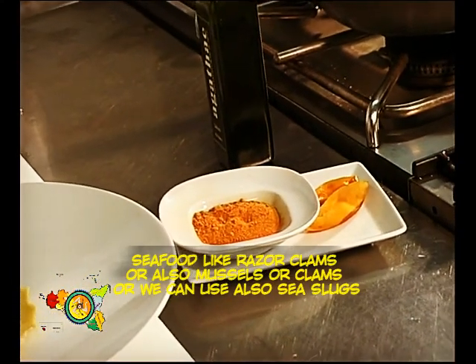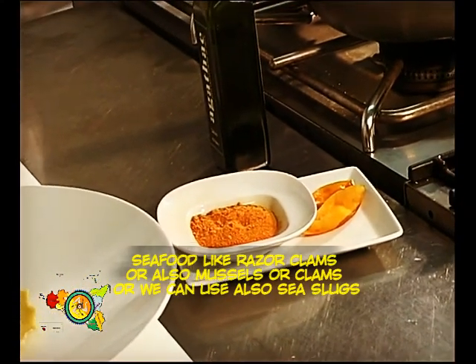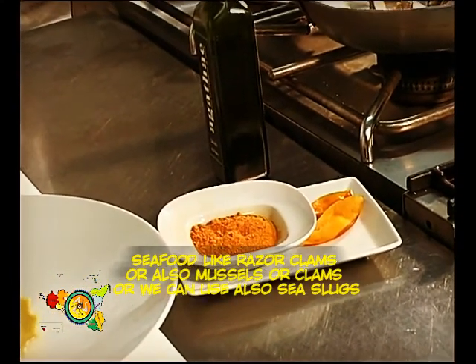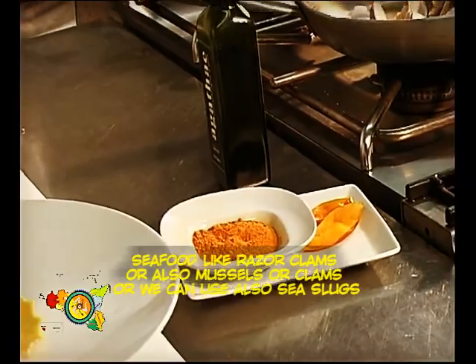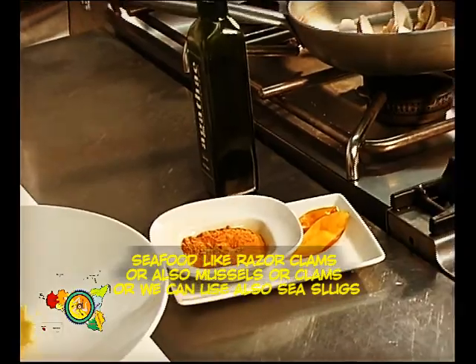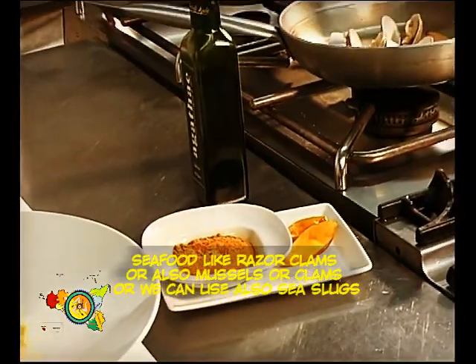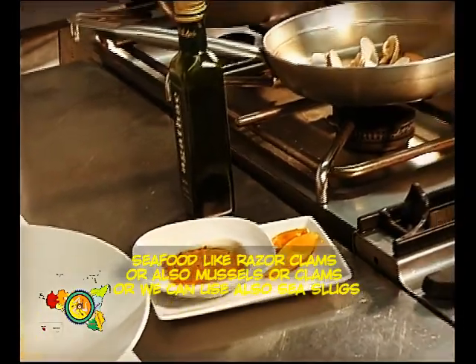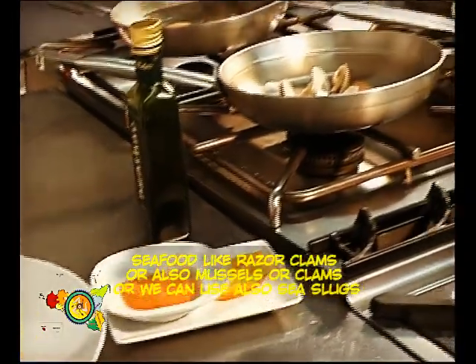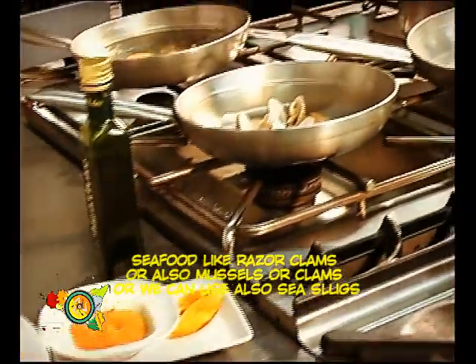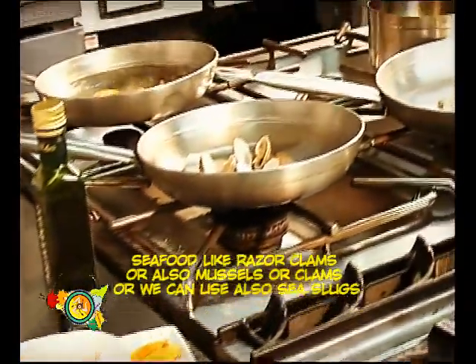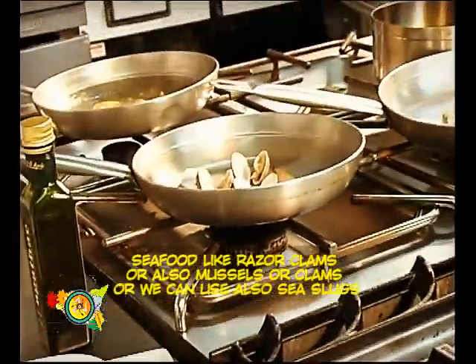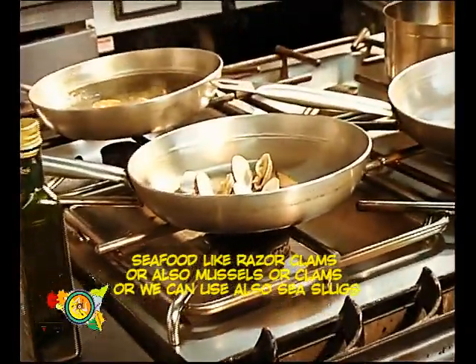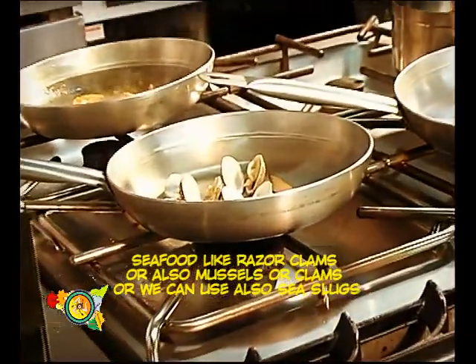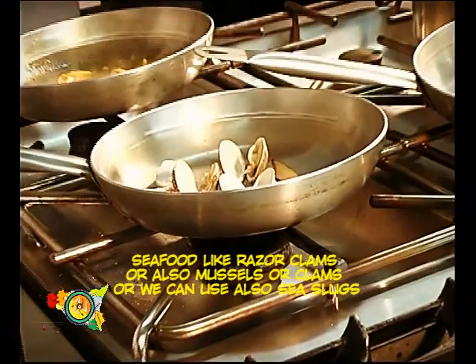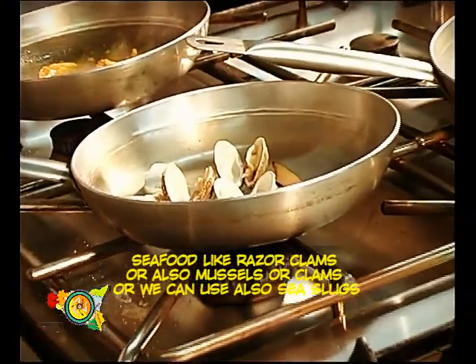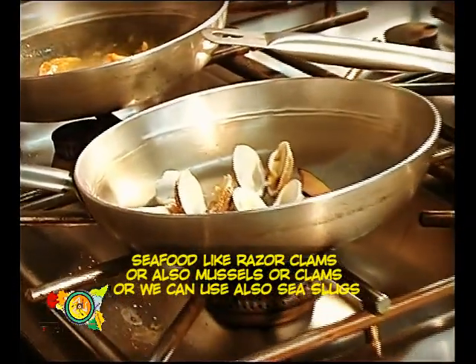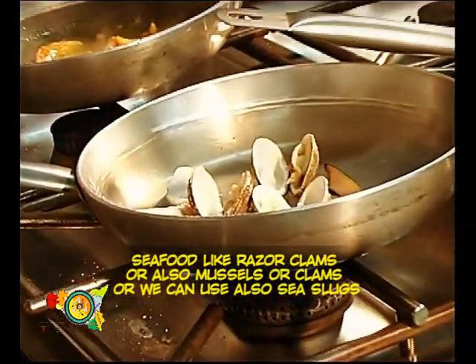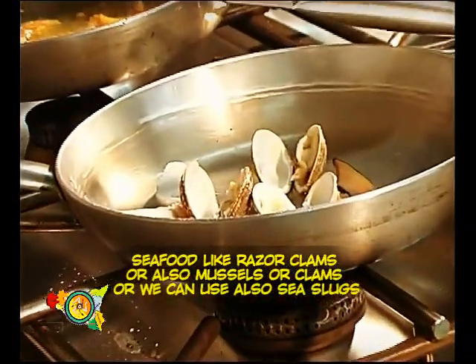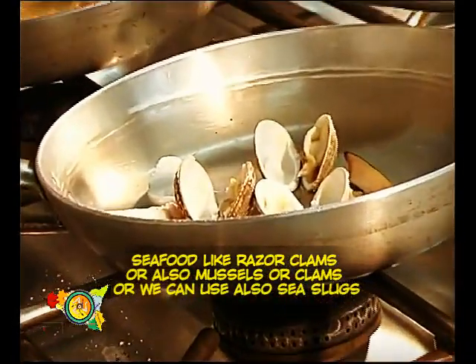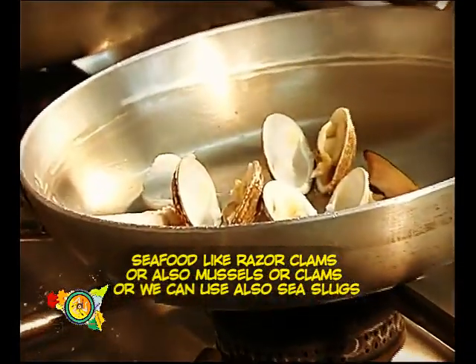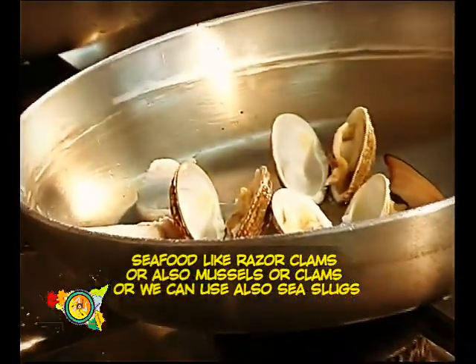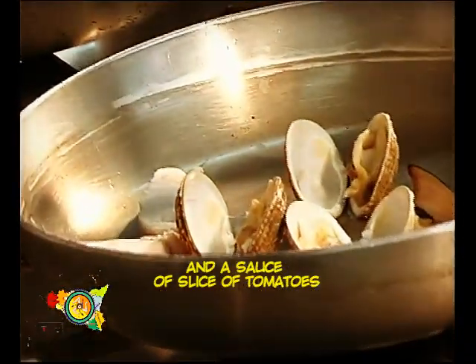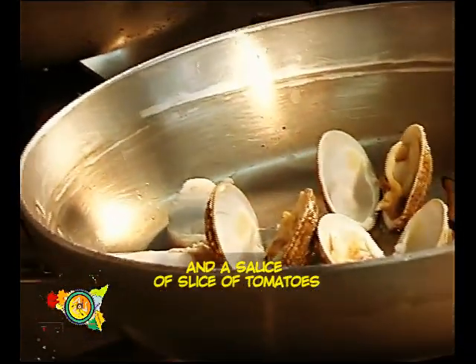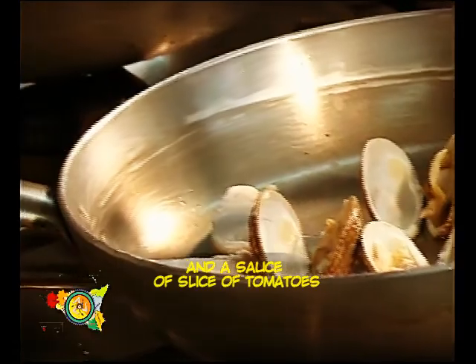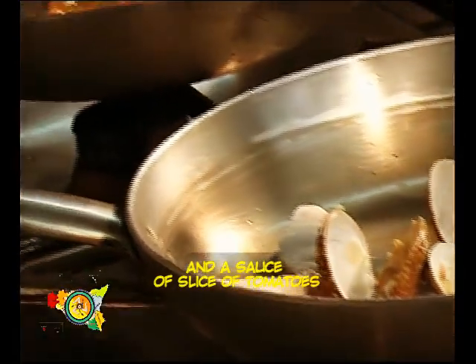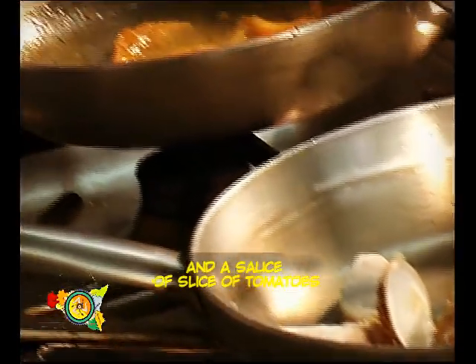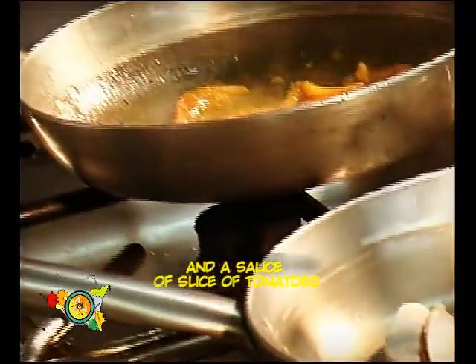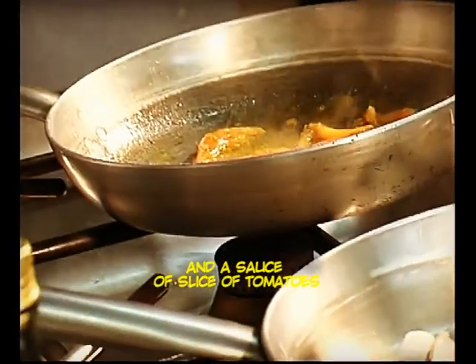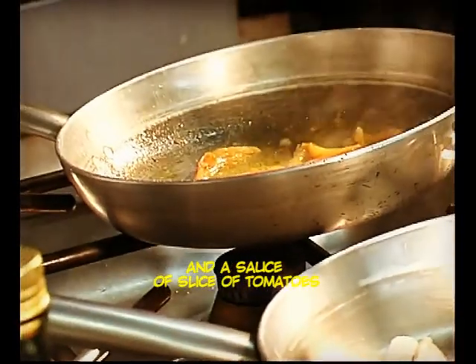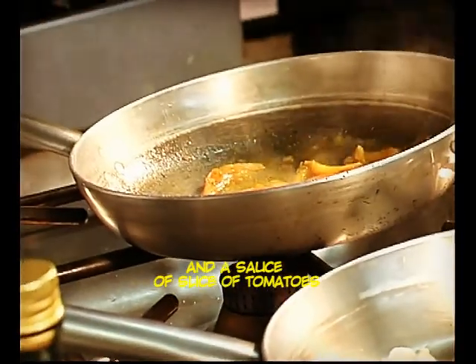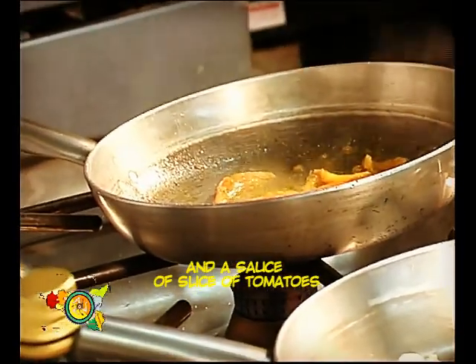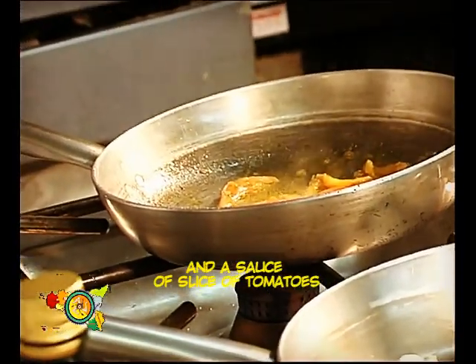Noi oggi avremmo utilizzato dei tartufi e dei cannolicchi, ma si possono utilizzare anche delle cozze, delle vongole, delle telline, delle lumache di mare — si può utilizzare la qualsiasi. E in ultimo andiamo a rifinire con una salsina di falda di pomodoro.